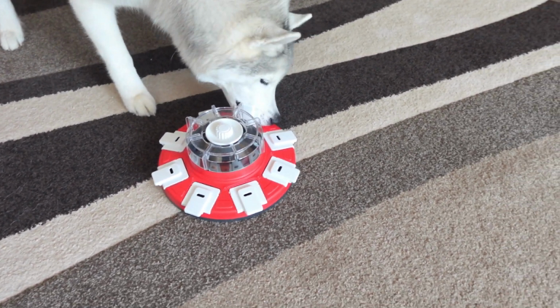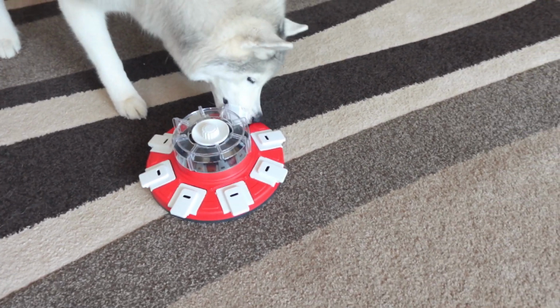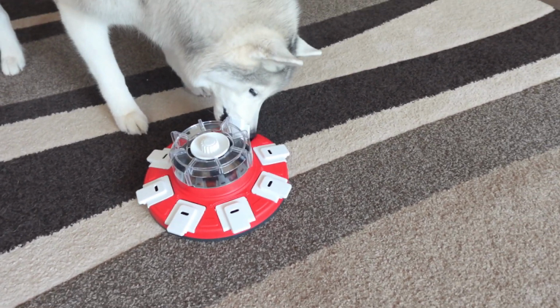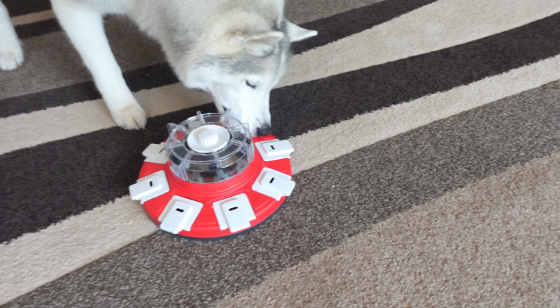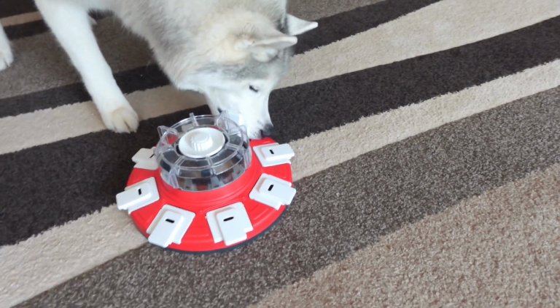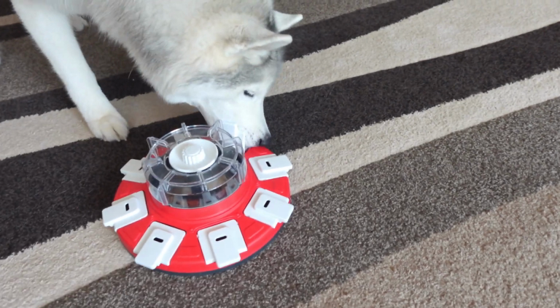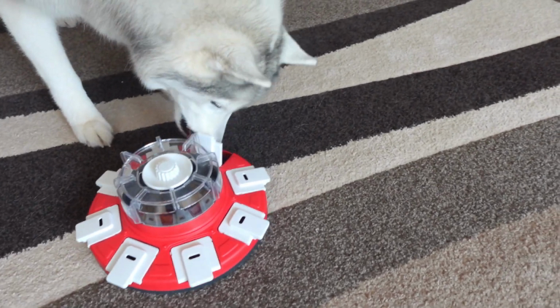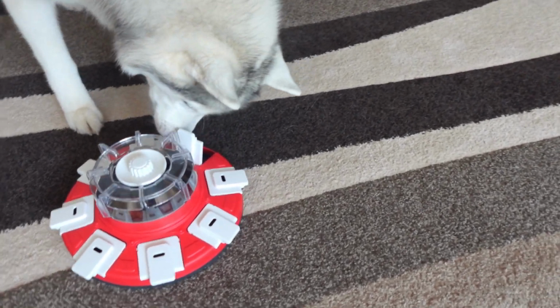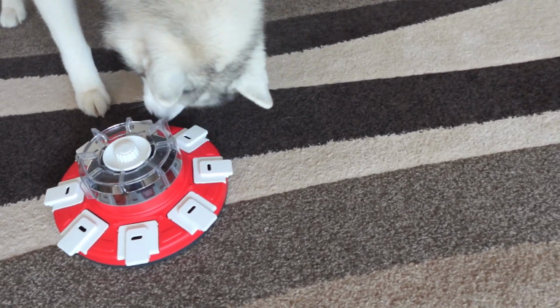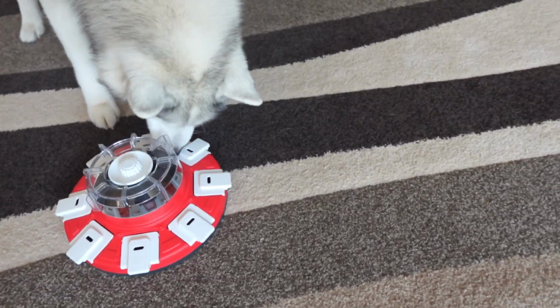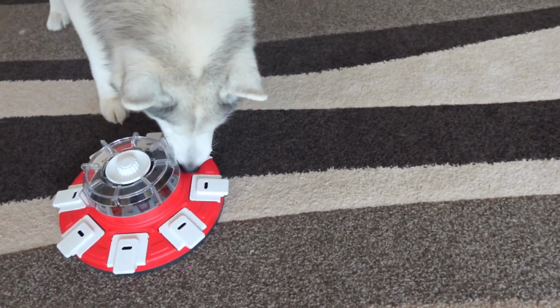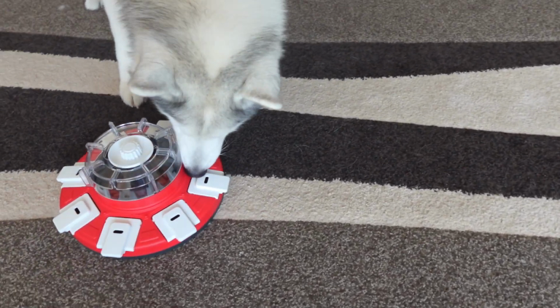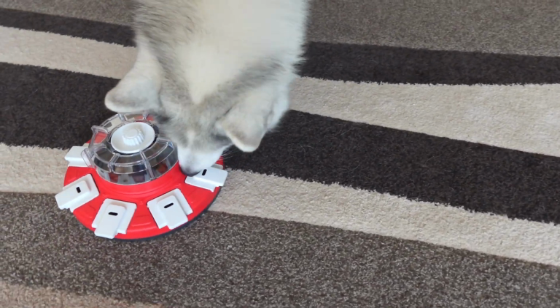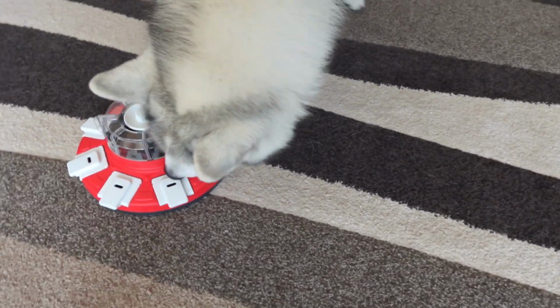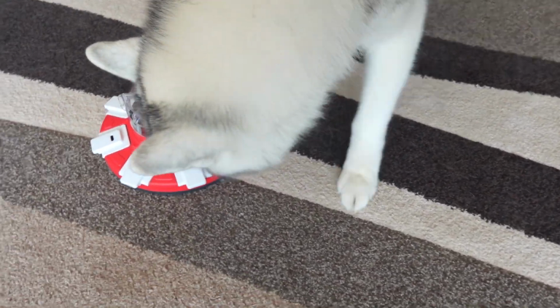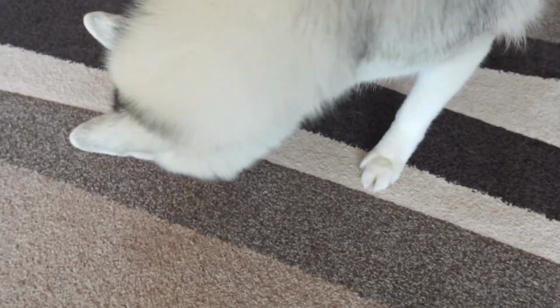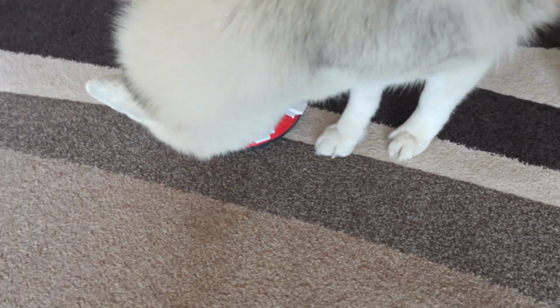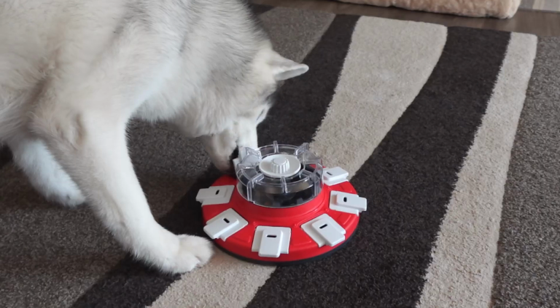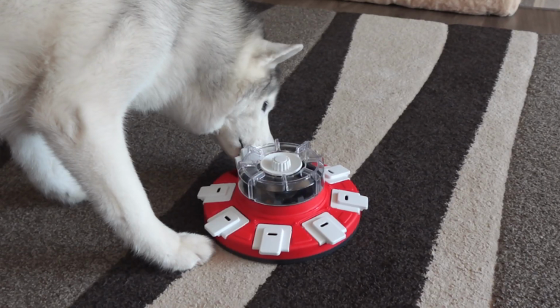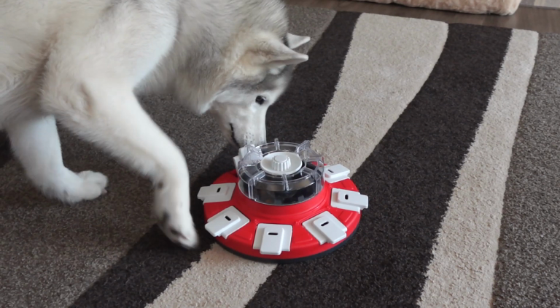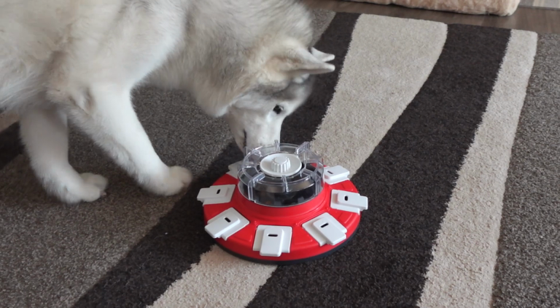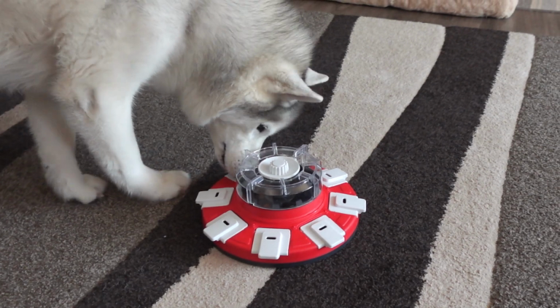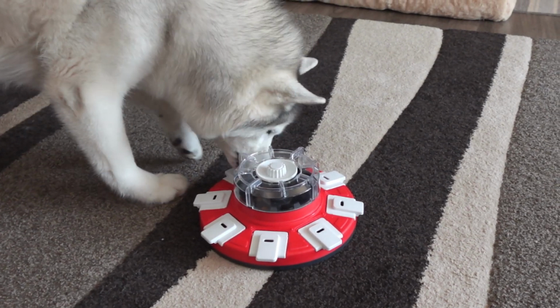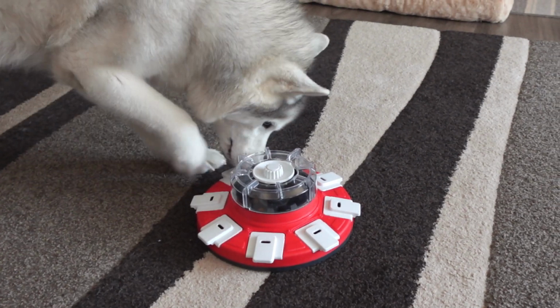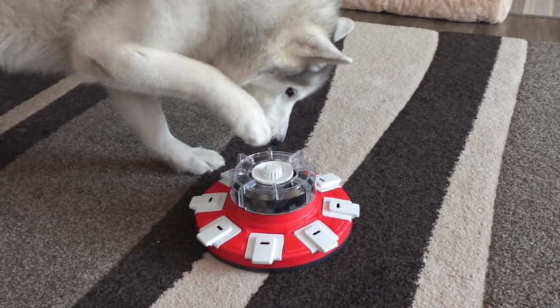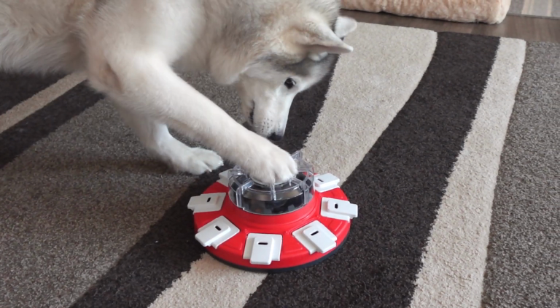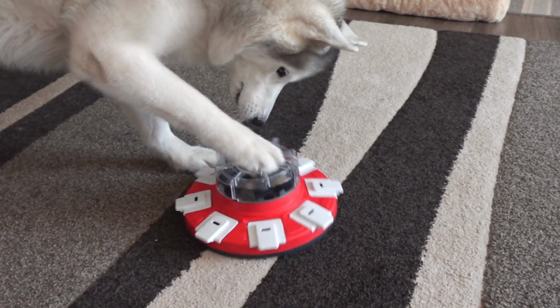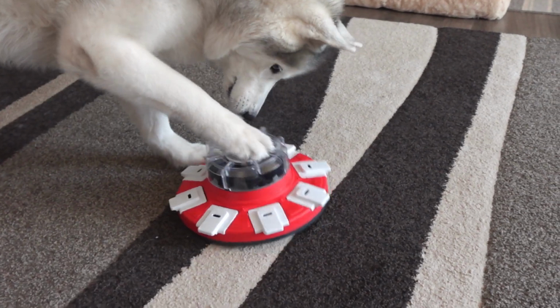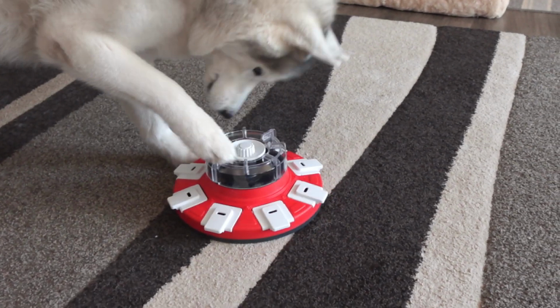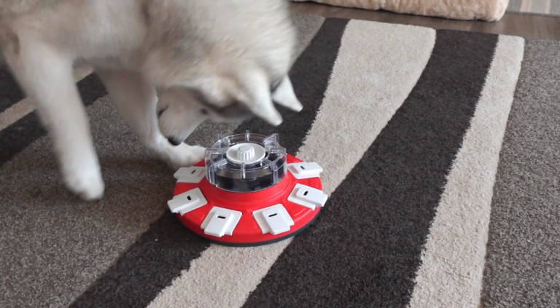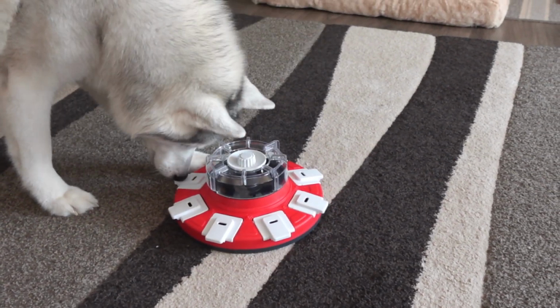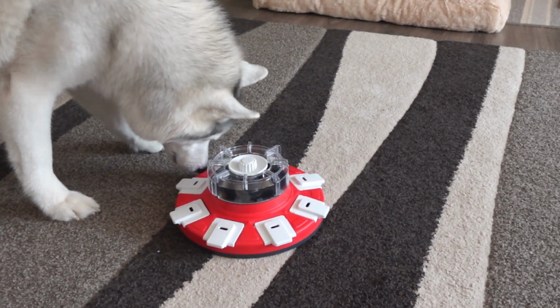Sometimes this can take your dogs a little bit of time to figure out, but you can go ahead and show them where the food is and show them how to open the door if they're having a hard time. Once they watch you do it a few times, they're going to figure it out pretty quick.